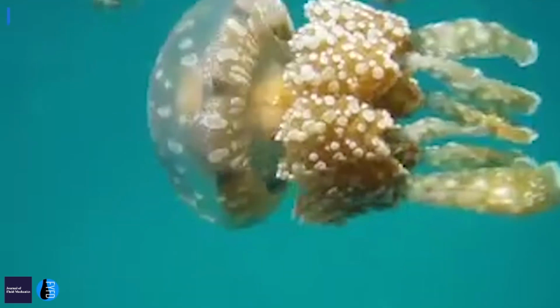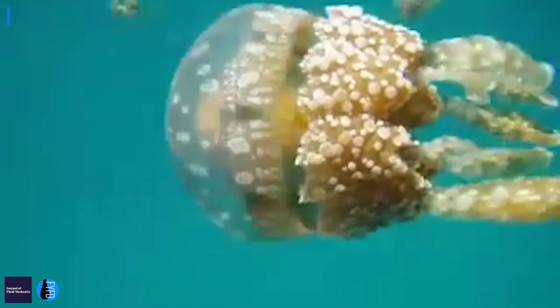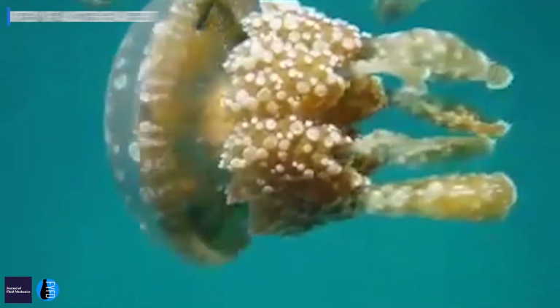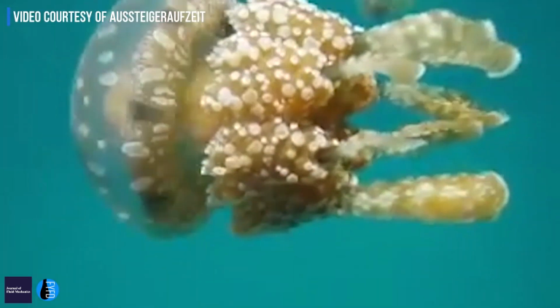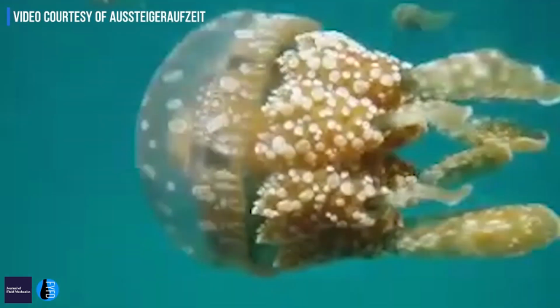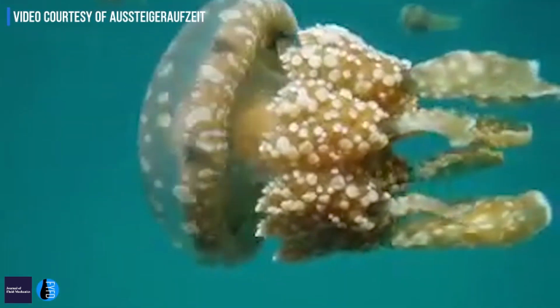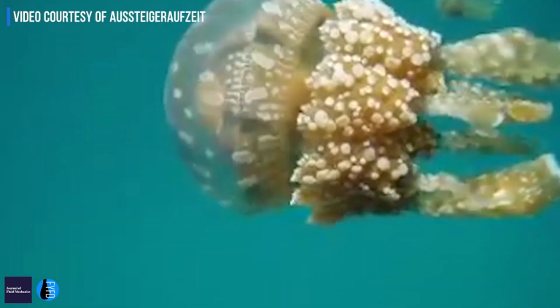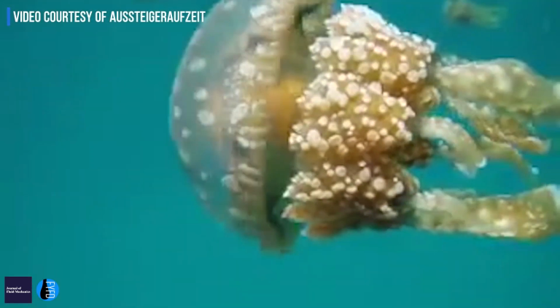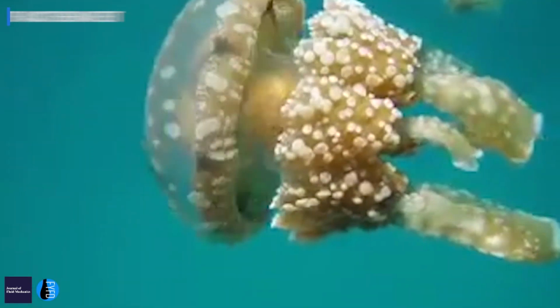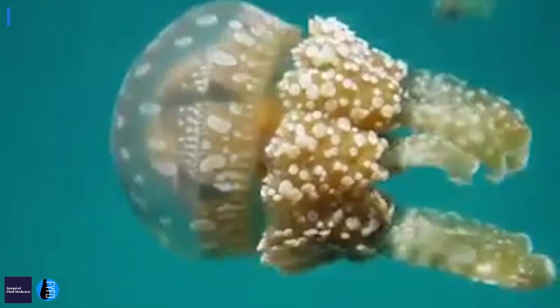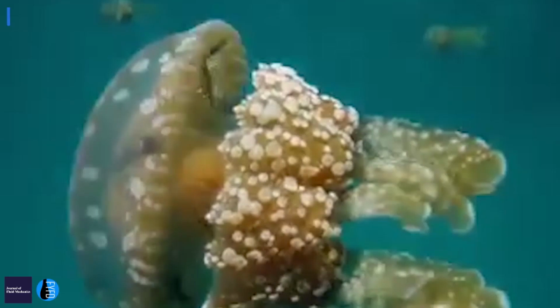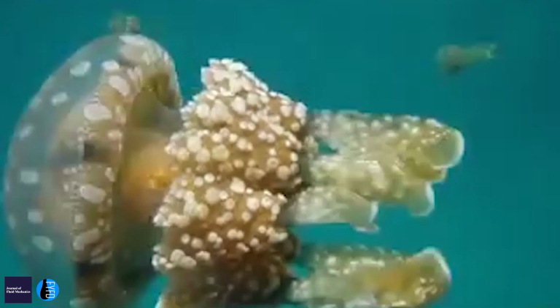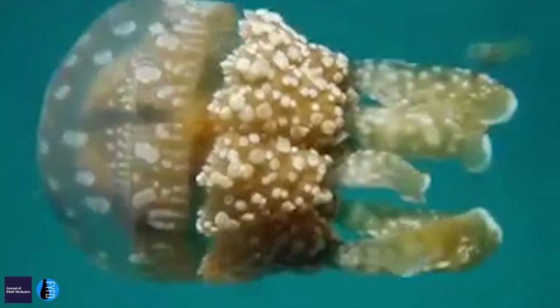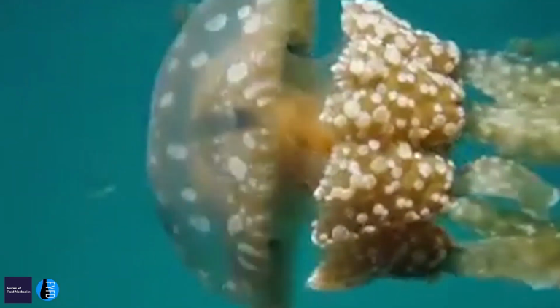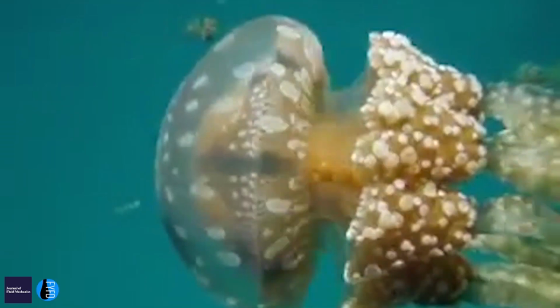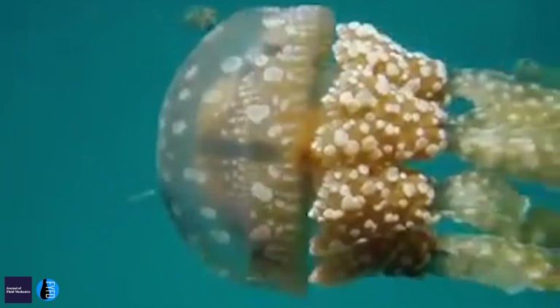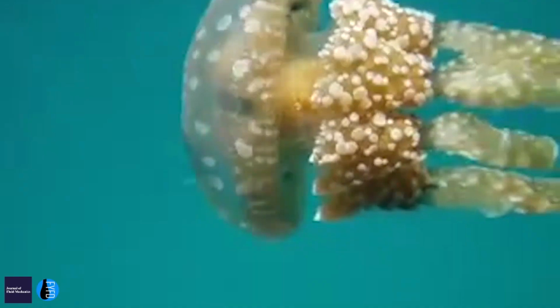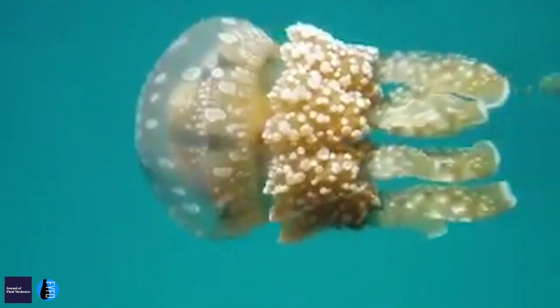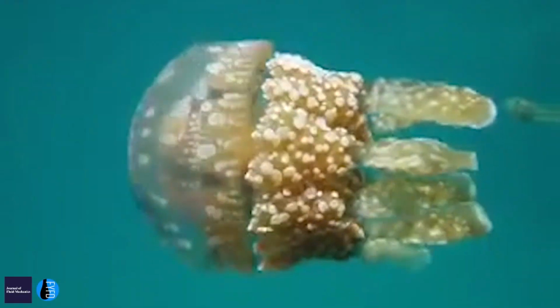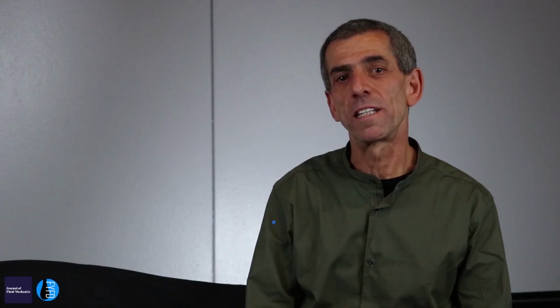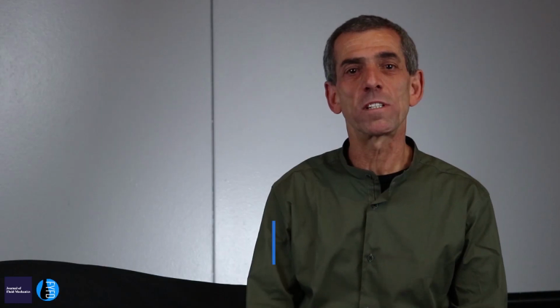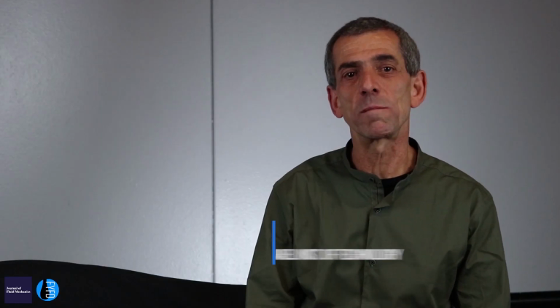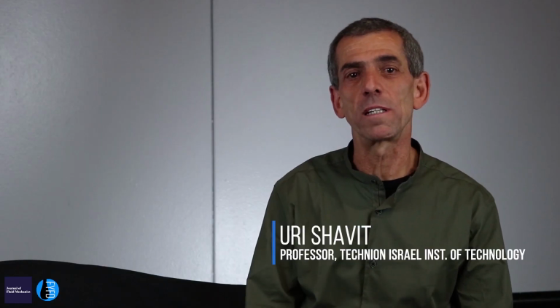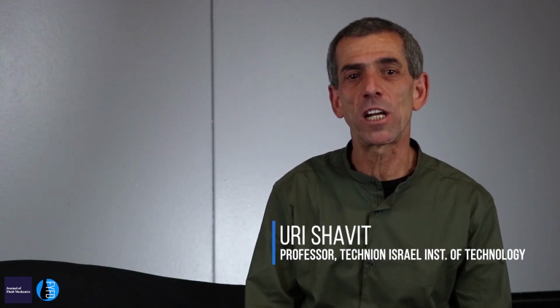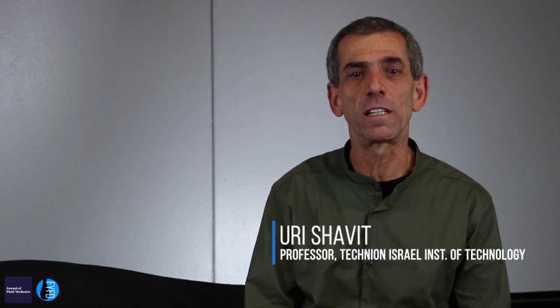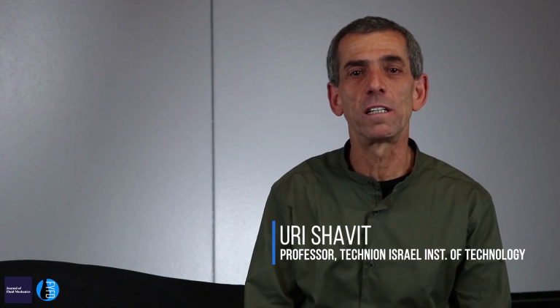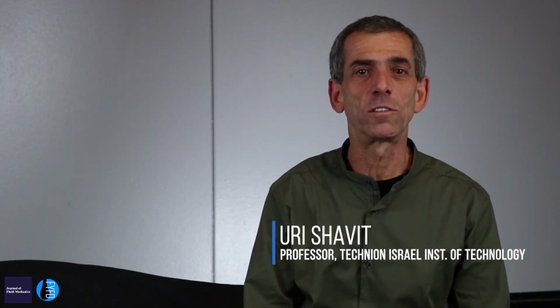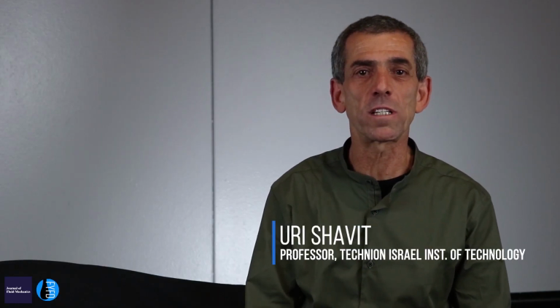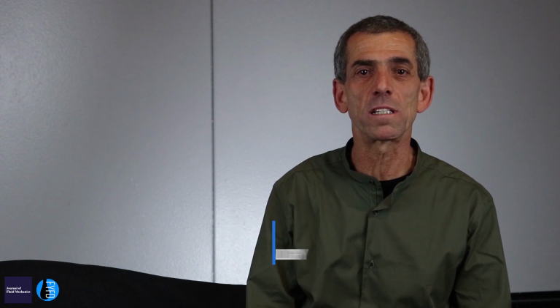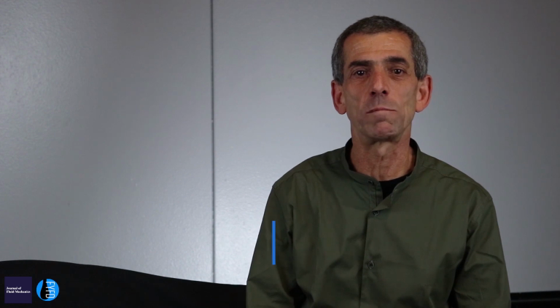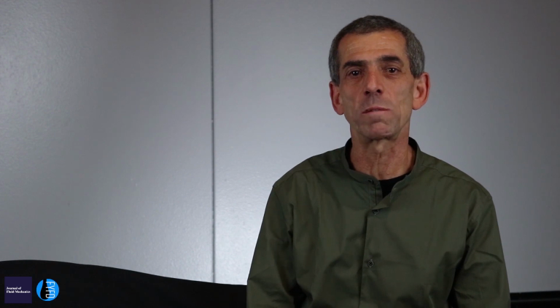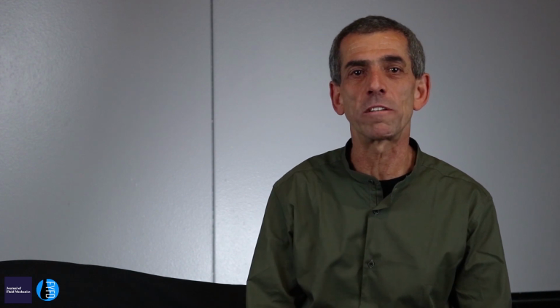Jellyfish stinging cells, called nematocytes, are one of the most amazing, fast, and oldest natural systems for injecting toxins and poison material.